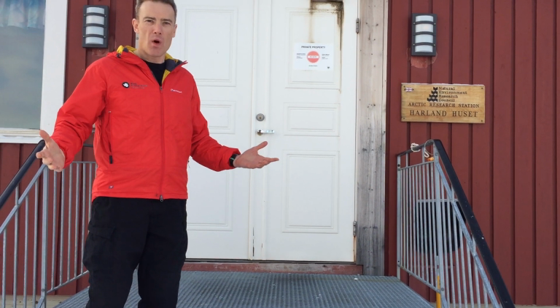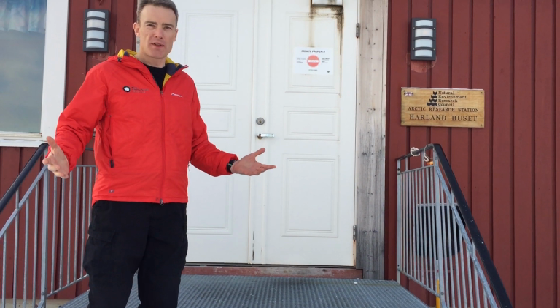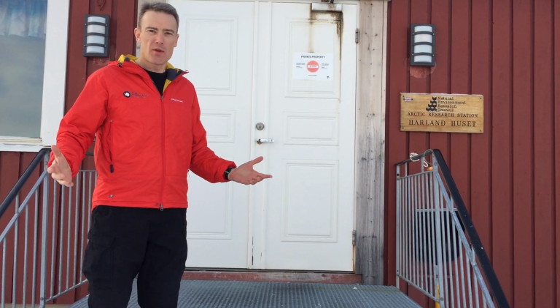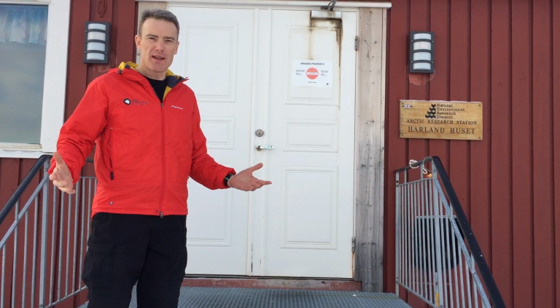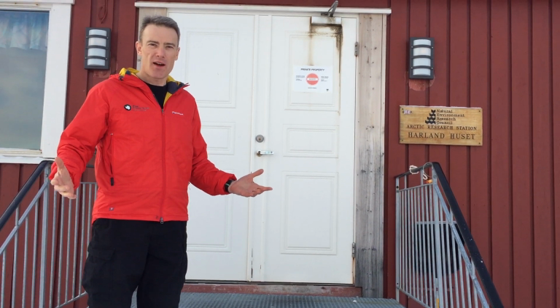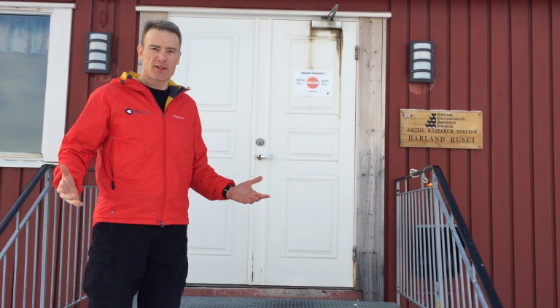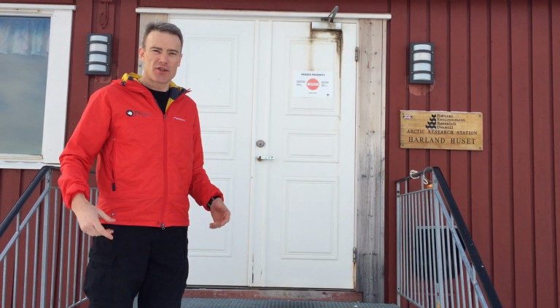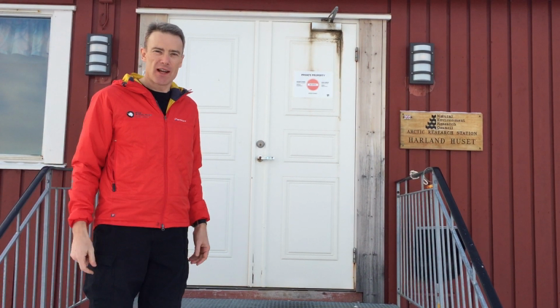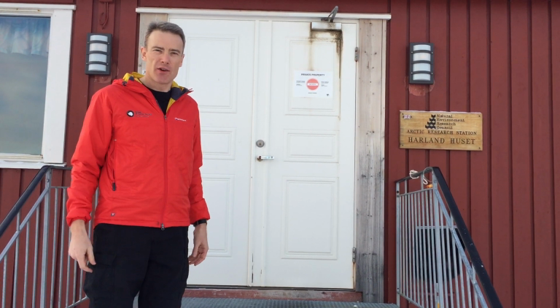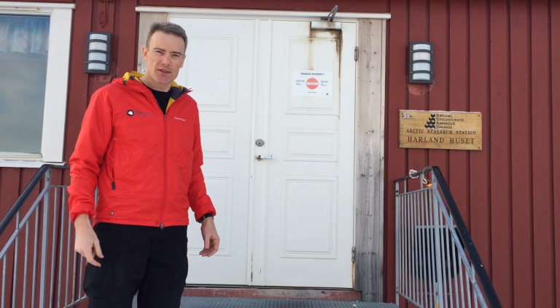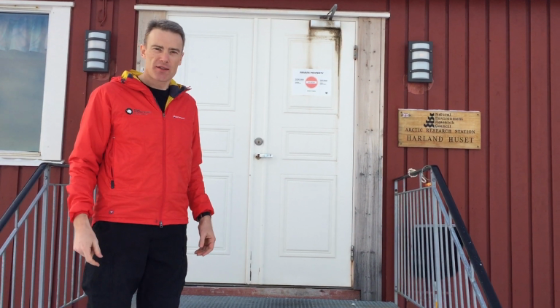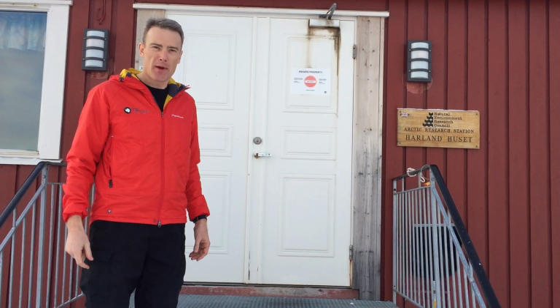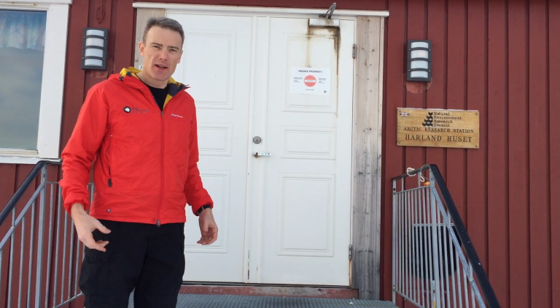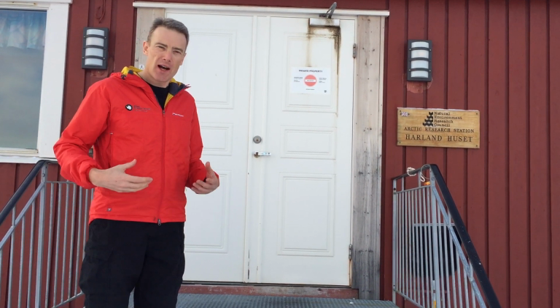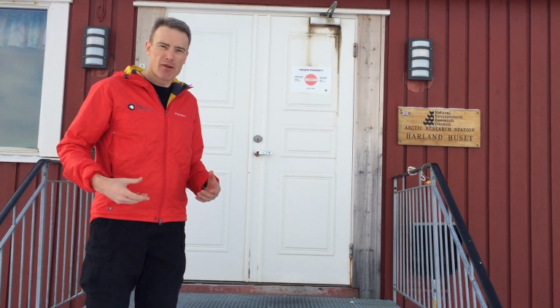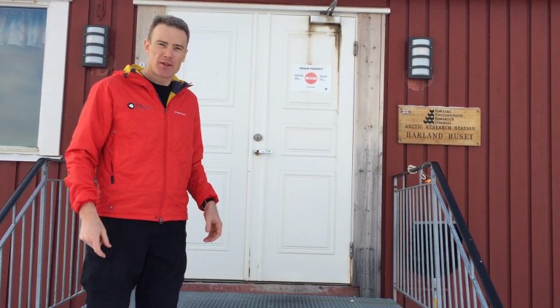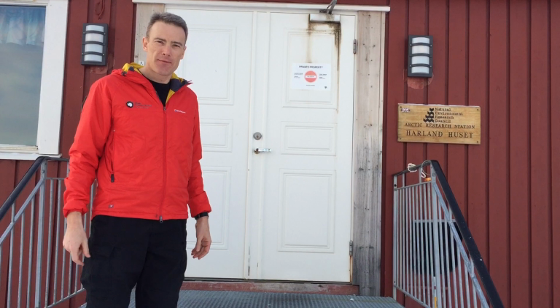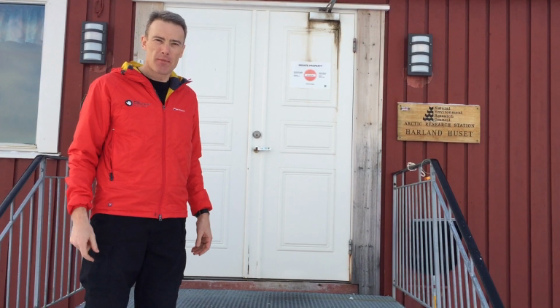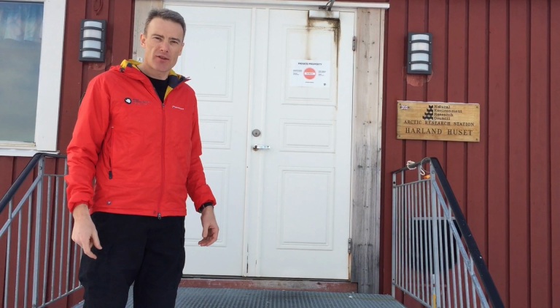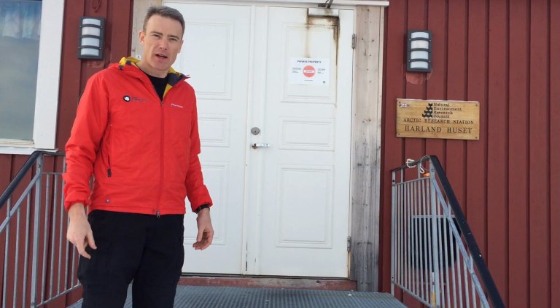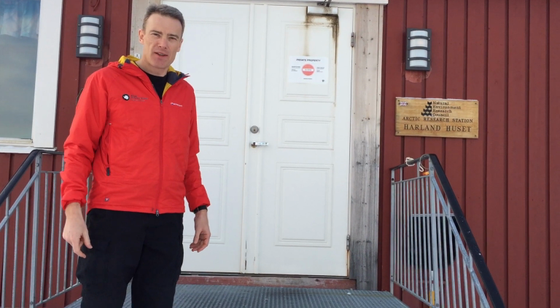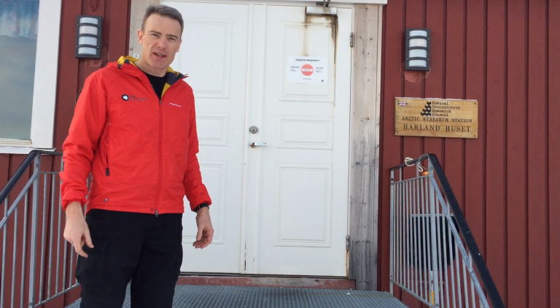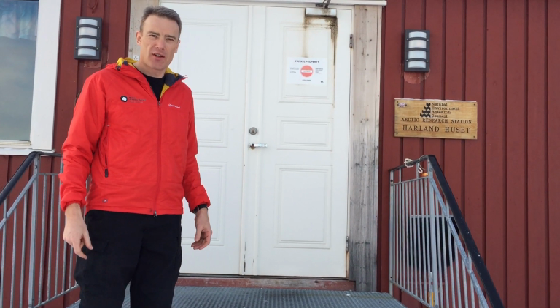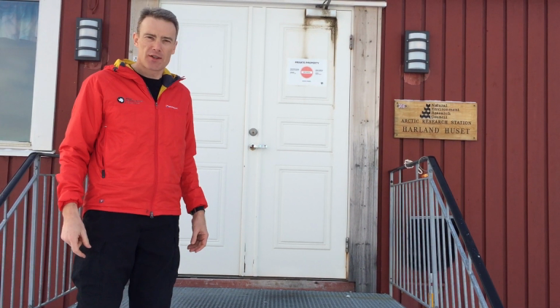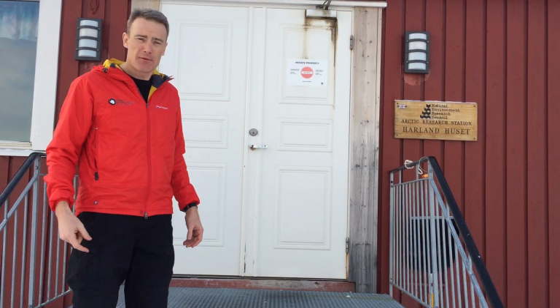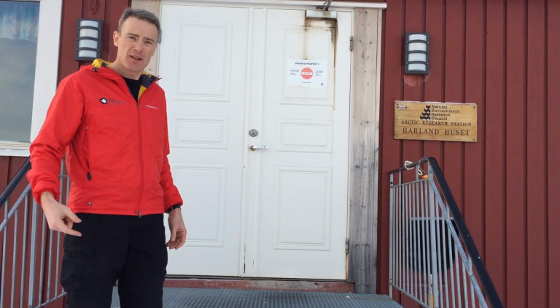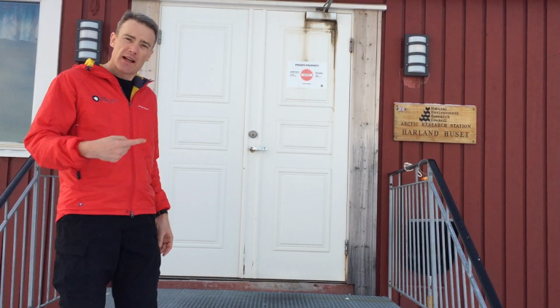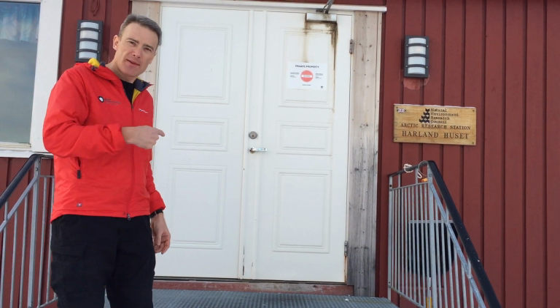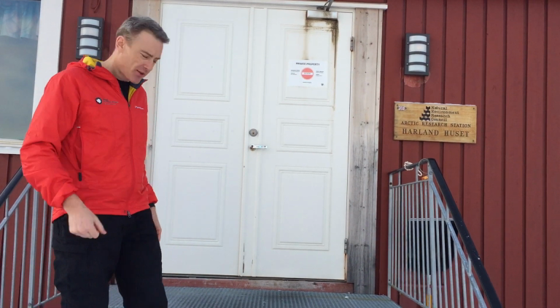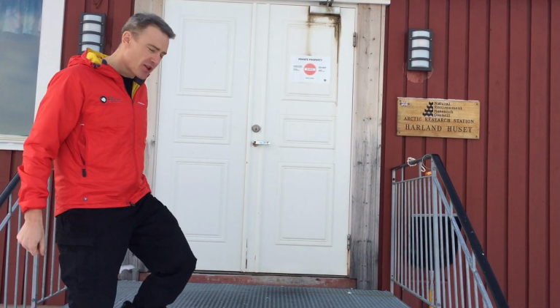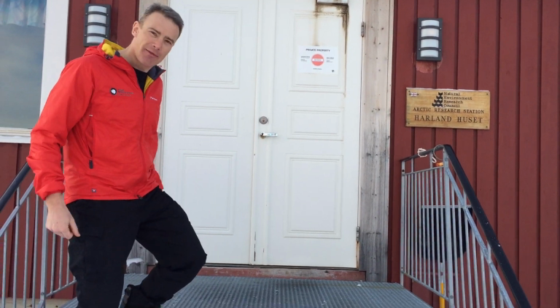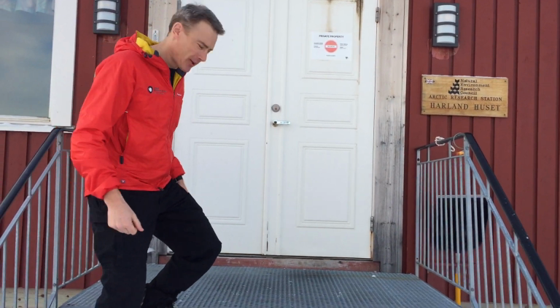Welcome to the UK's Arctic Station here in Ny-Ålesund, Svalbard. I'm Henry Burgess from the Natural Environment Research Council Arctic Office. Come inside the station and have a look.